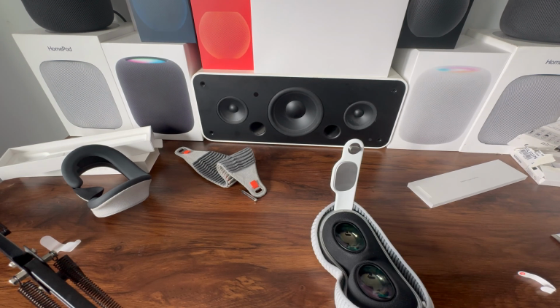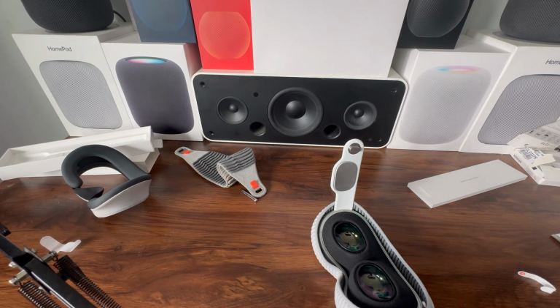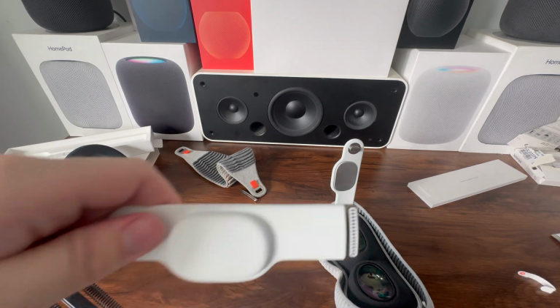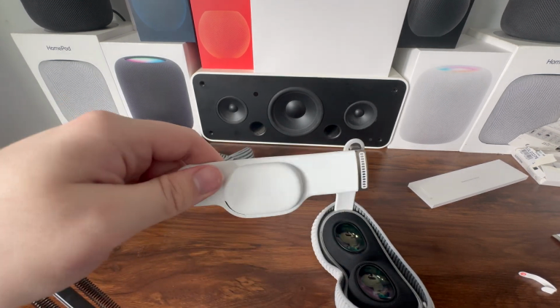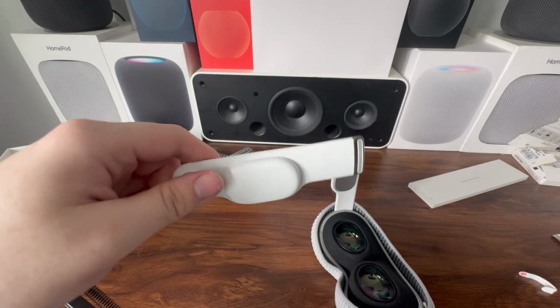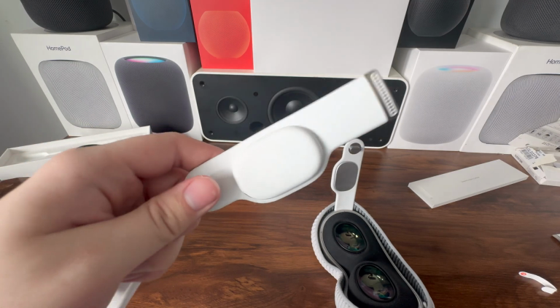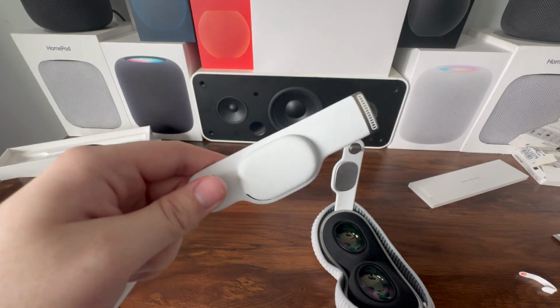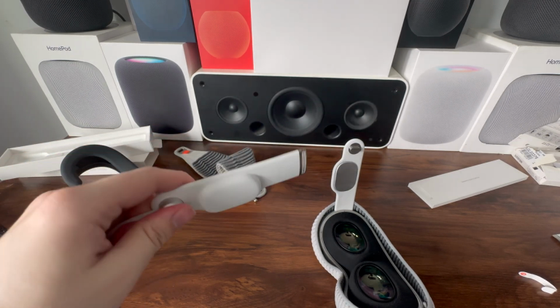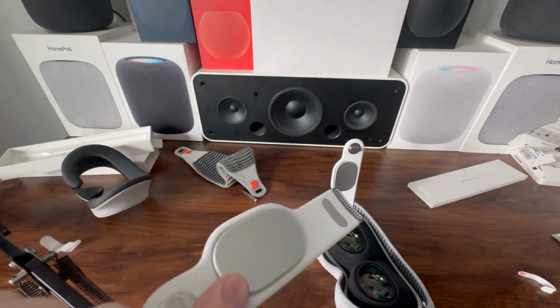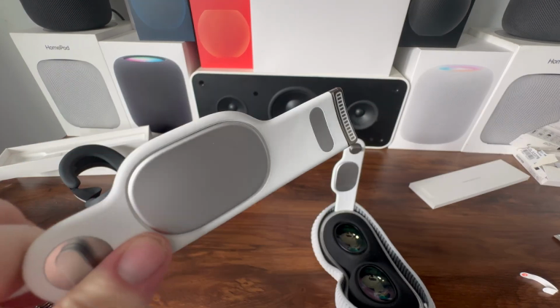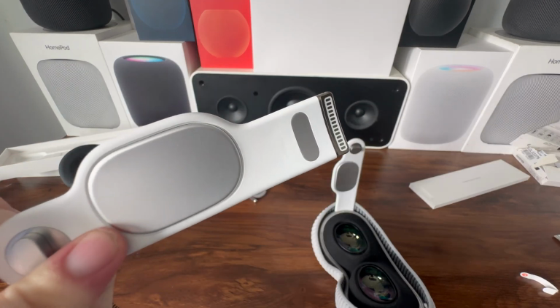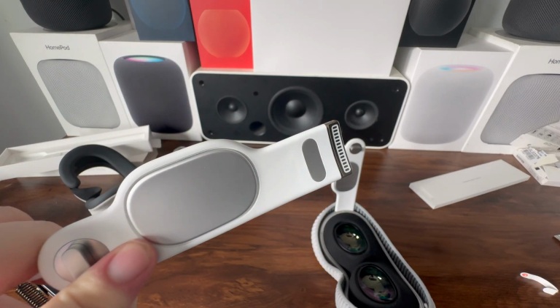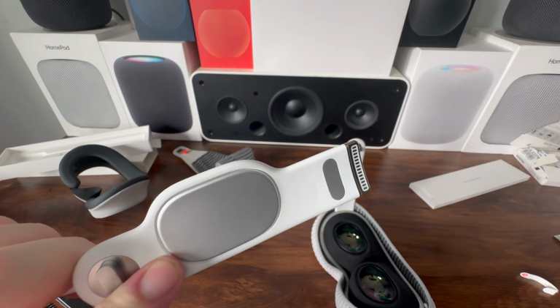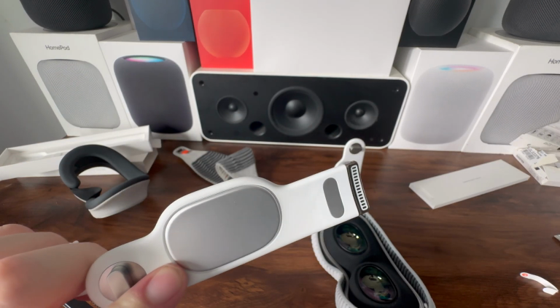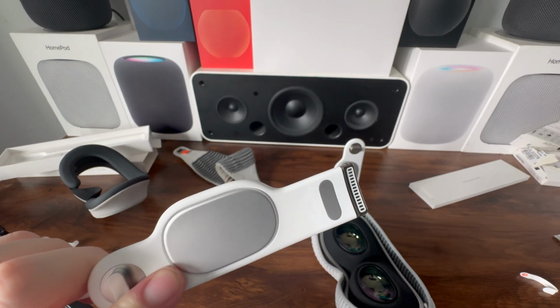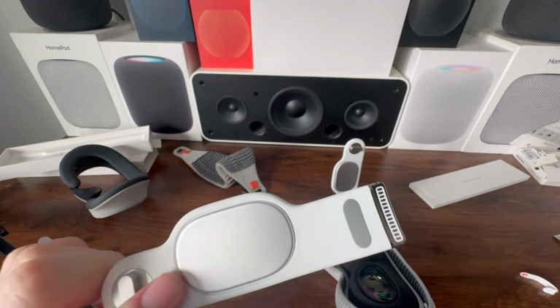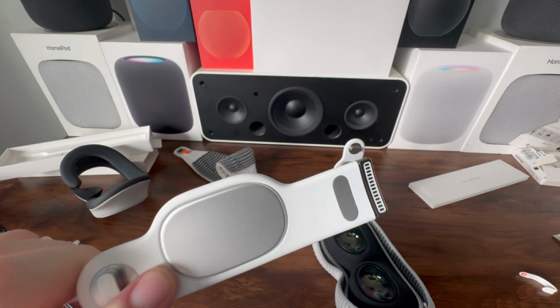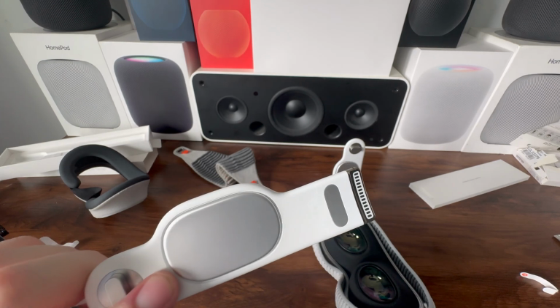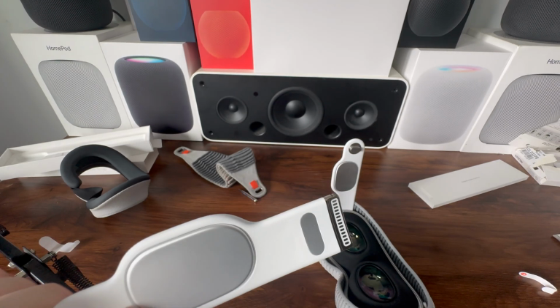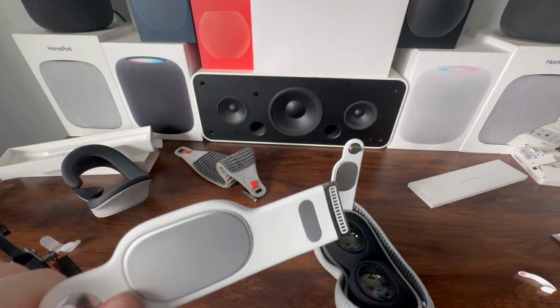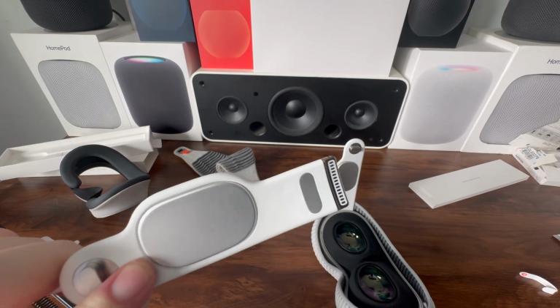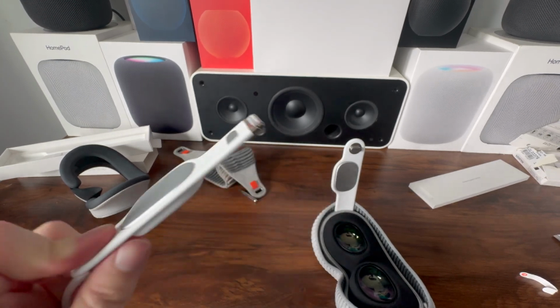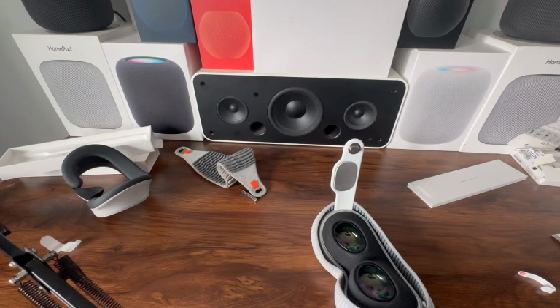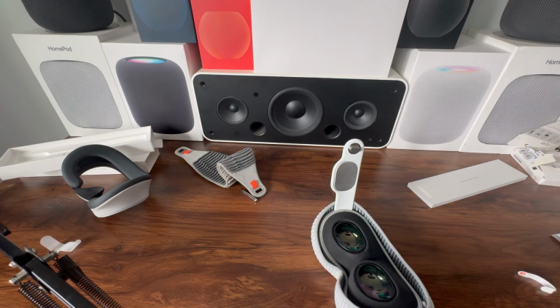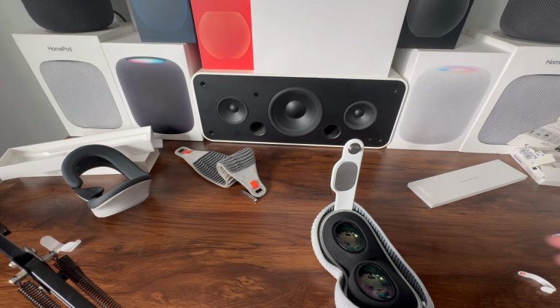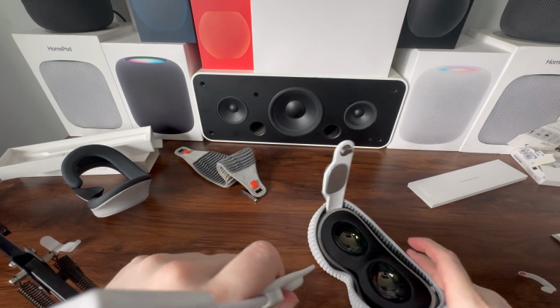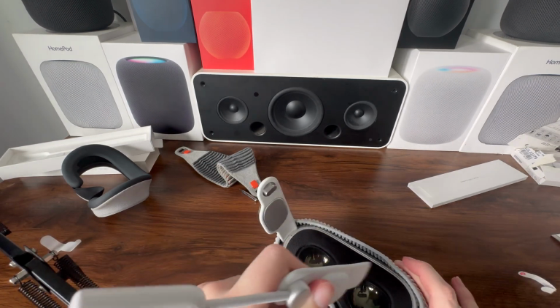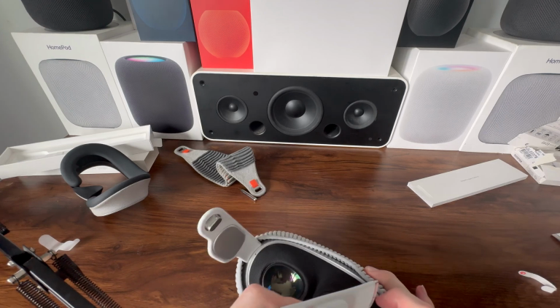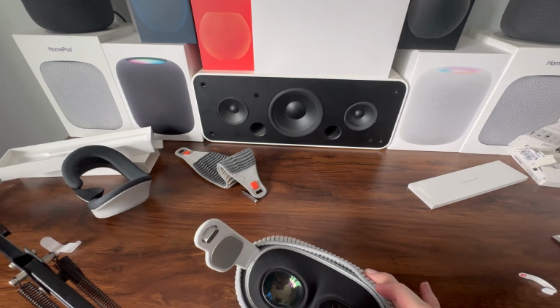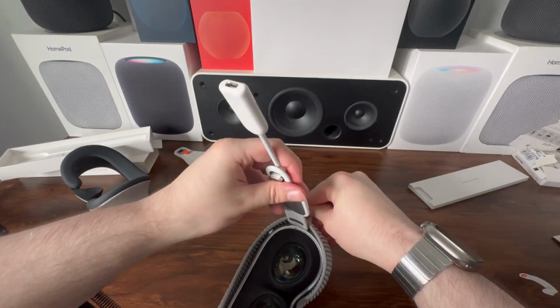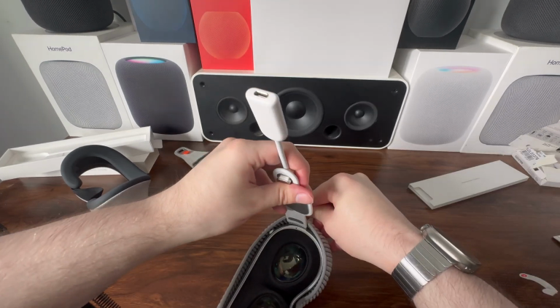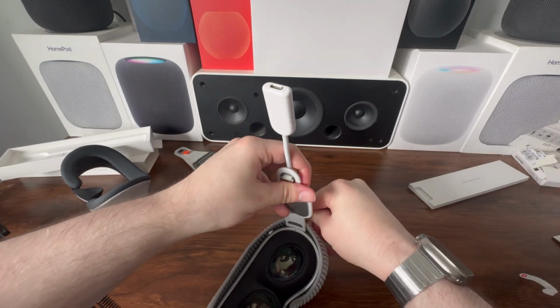Now let's take a look at the developer strap — as you can see, it has two more pins on the front than the regular audio strap. It also has pins on the back, whereas the retail regular audio strap has no pins on the back at all.